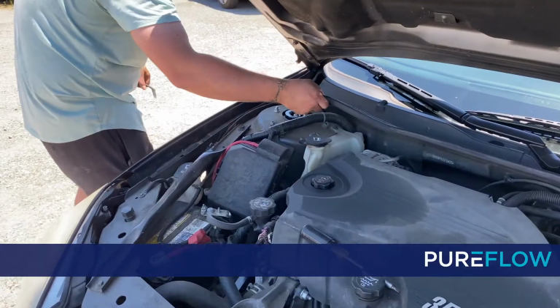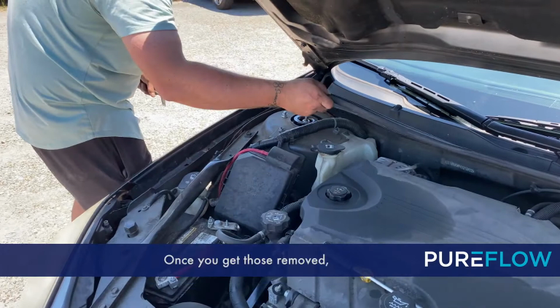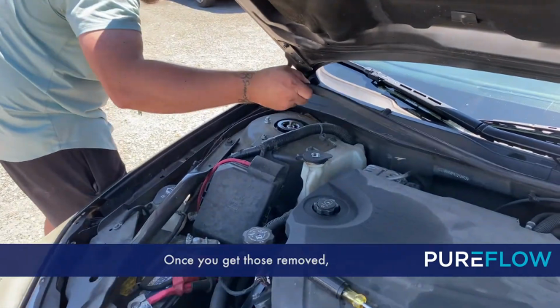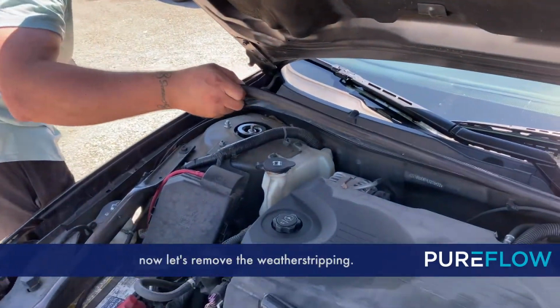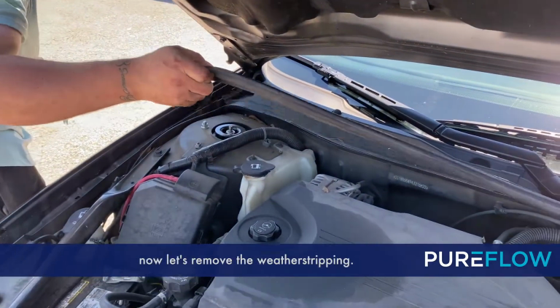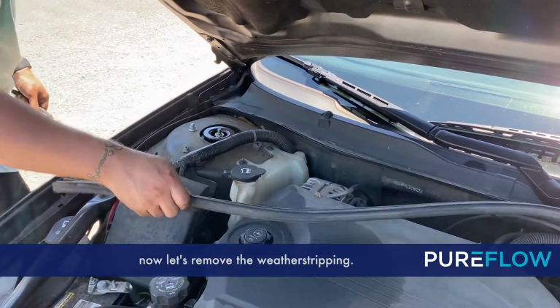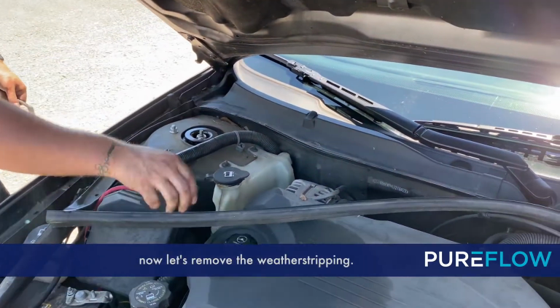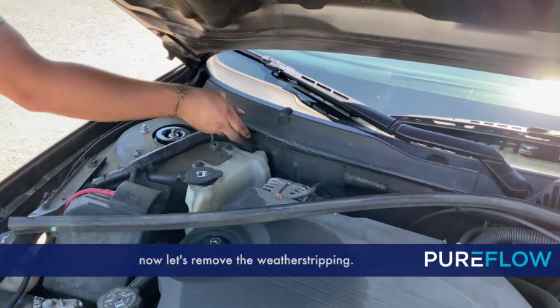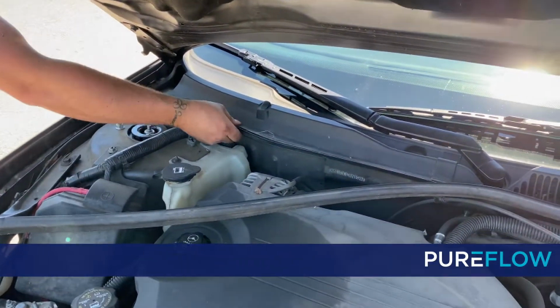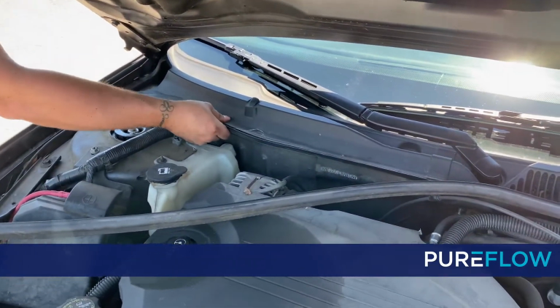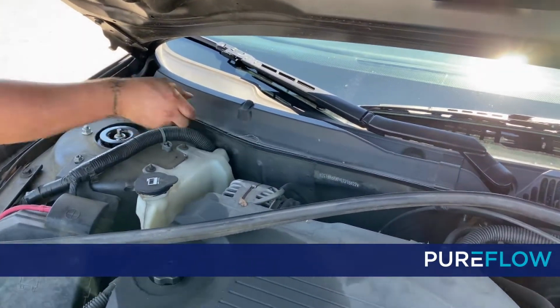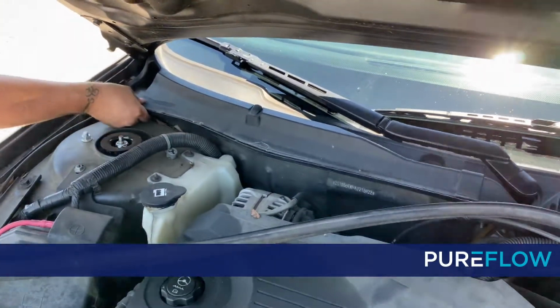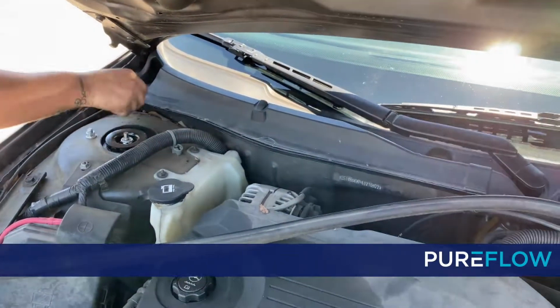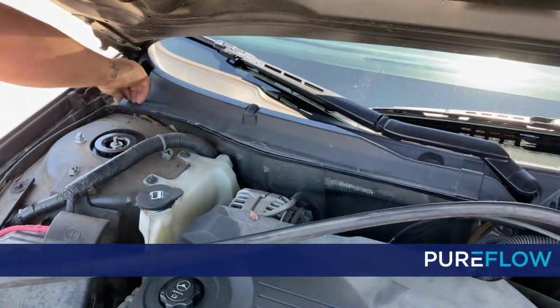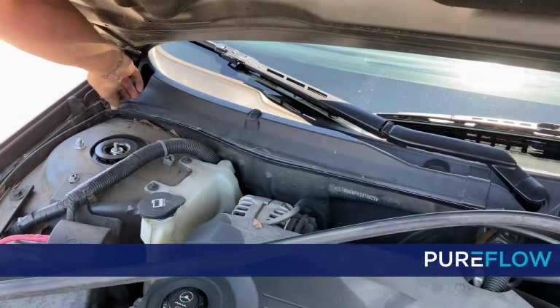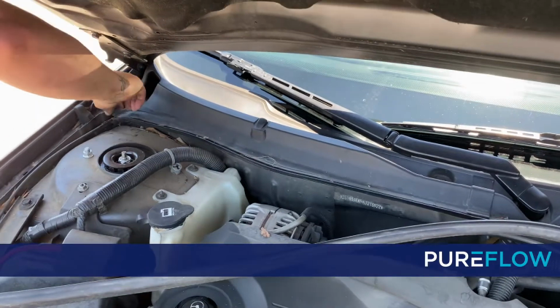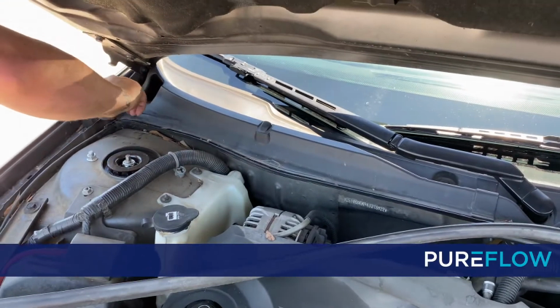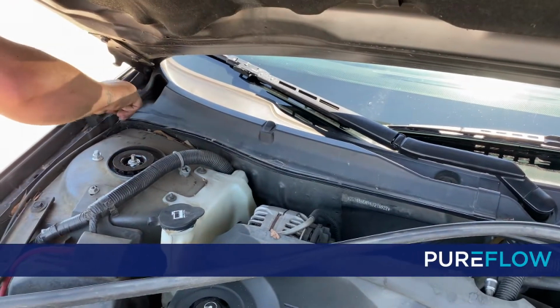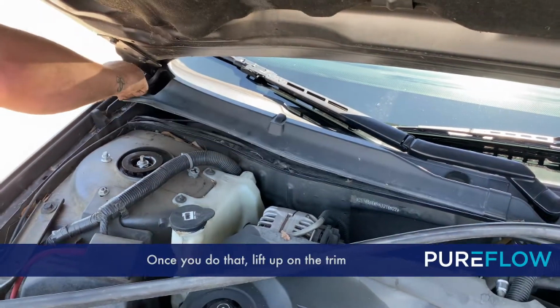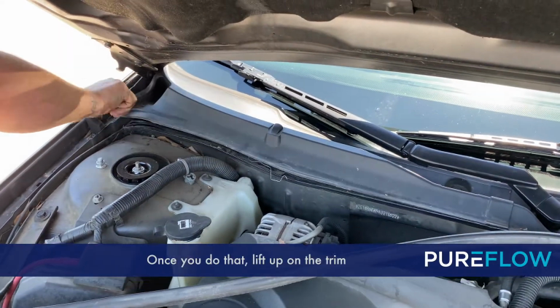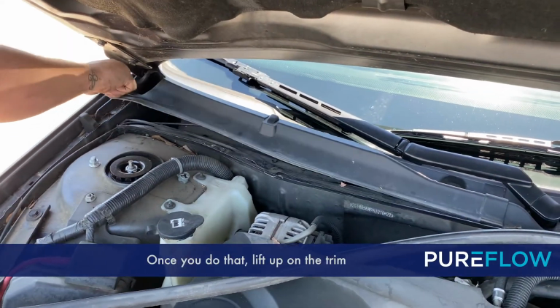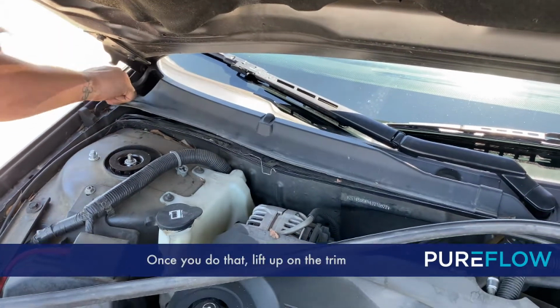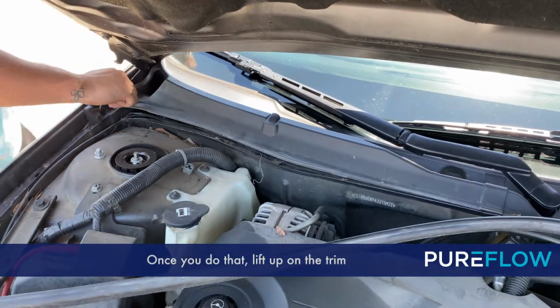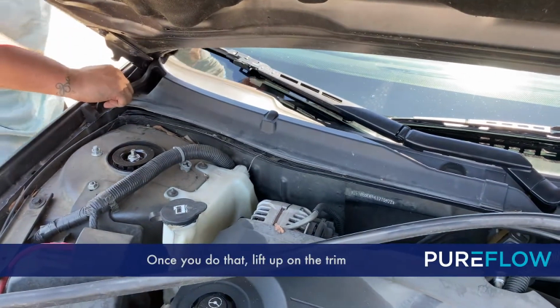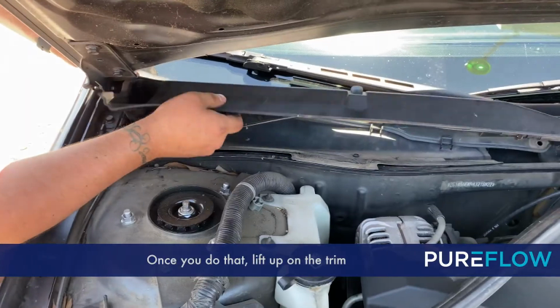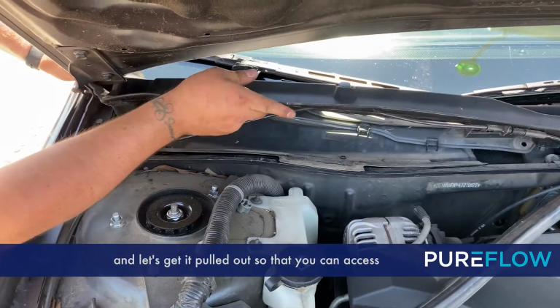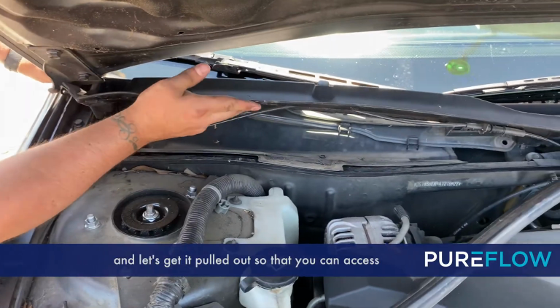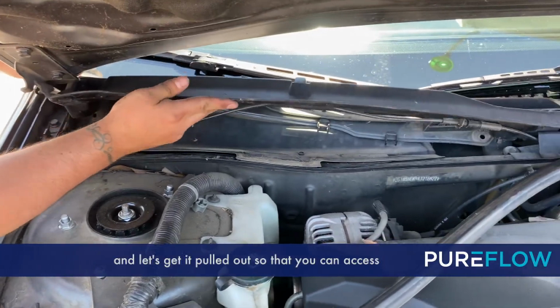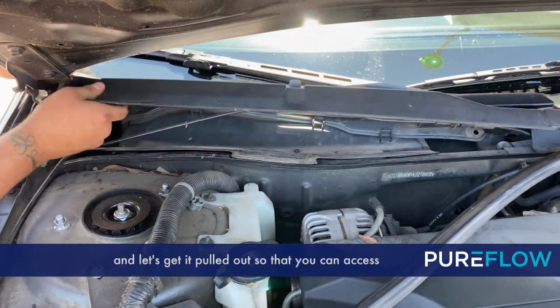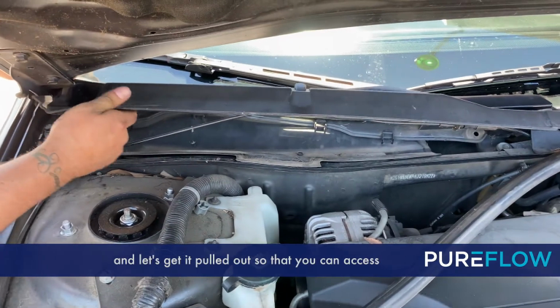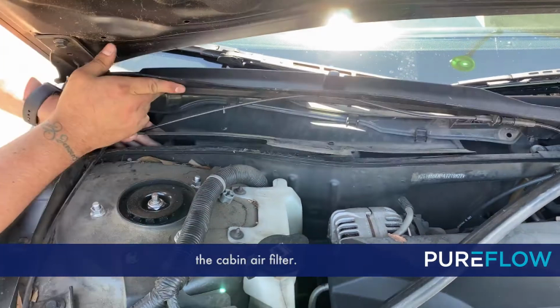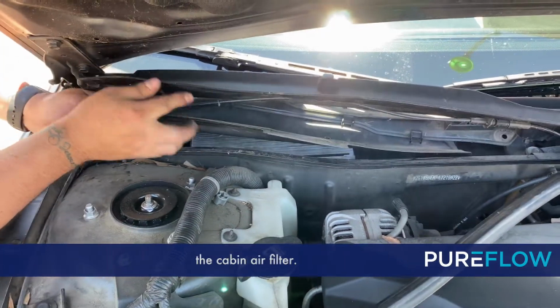Once you get those removed, now let's remove the weather stripping. Once you do that, lift up on the trim and get it pulled out so that you can access the cabin air filter.